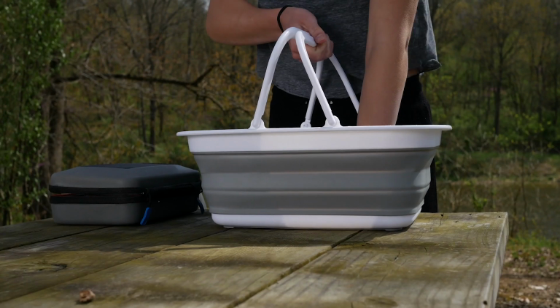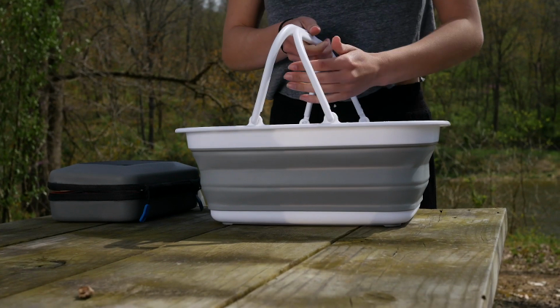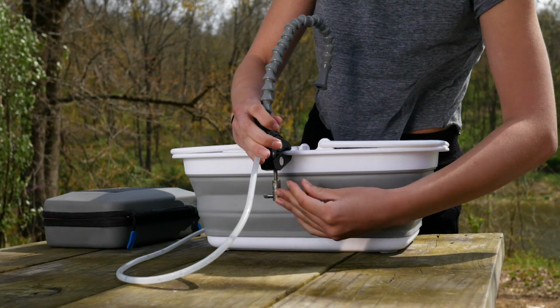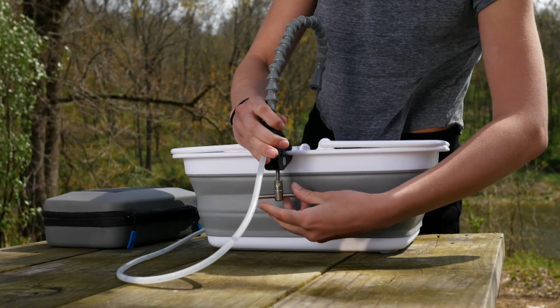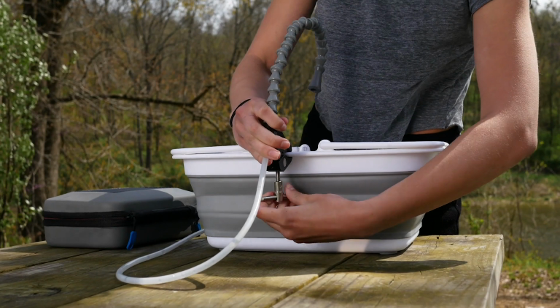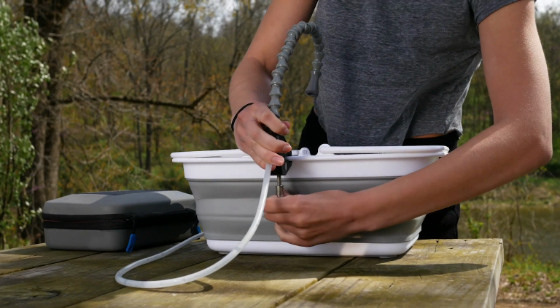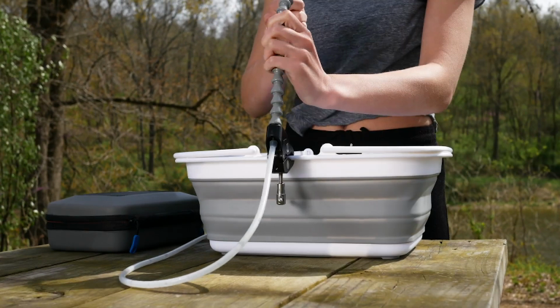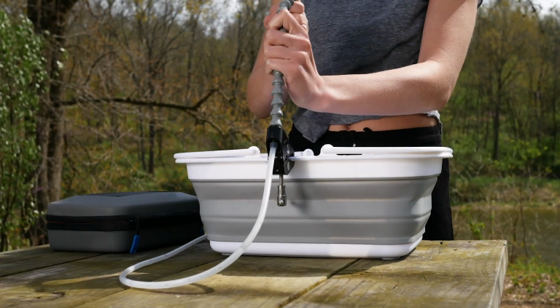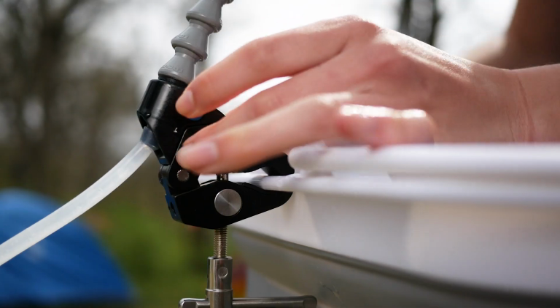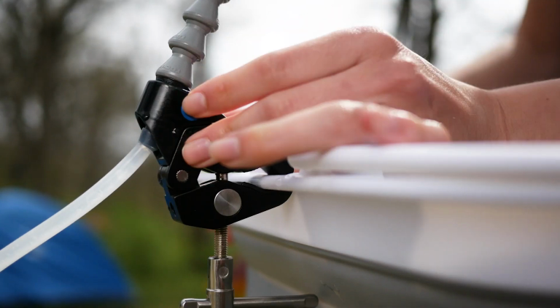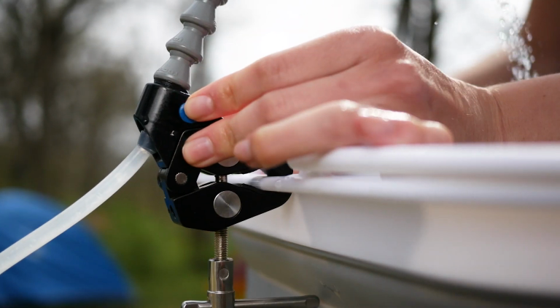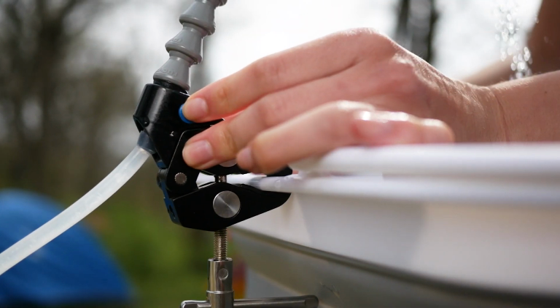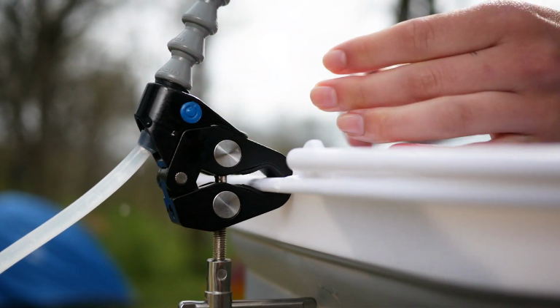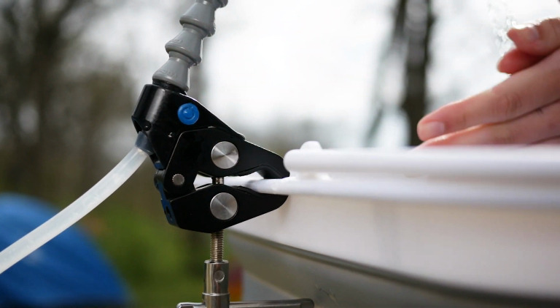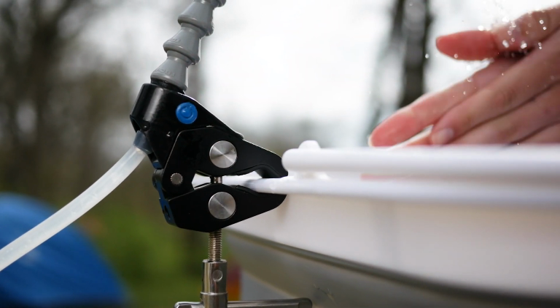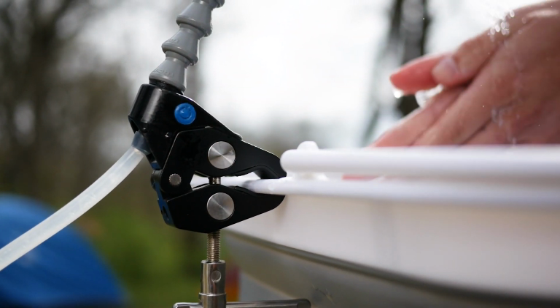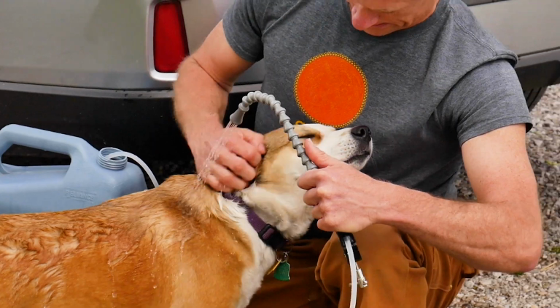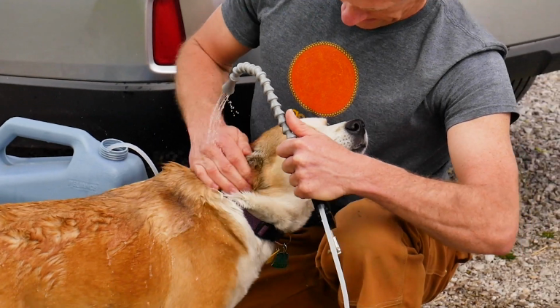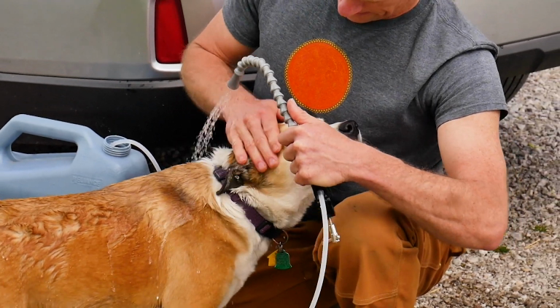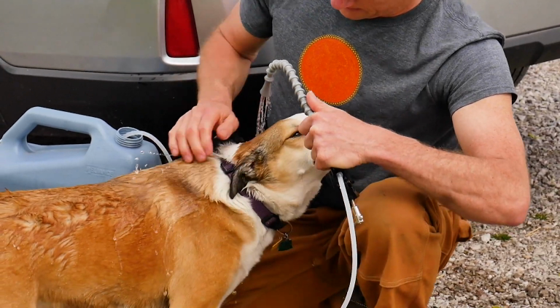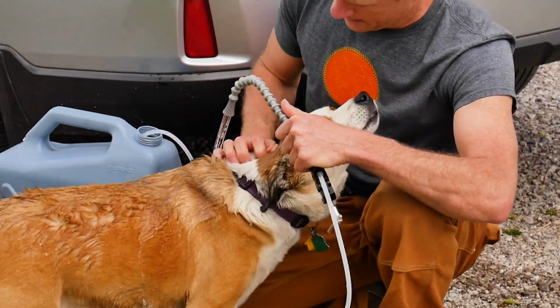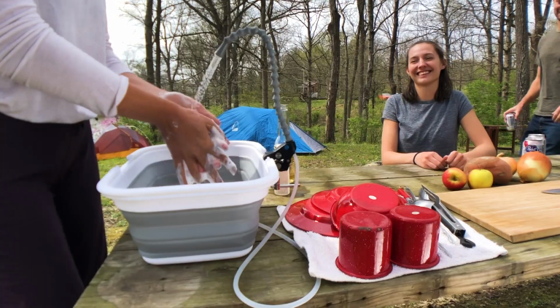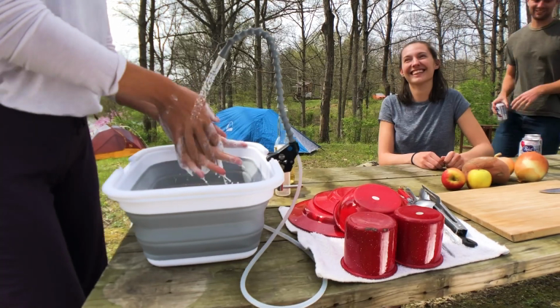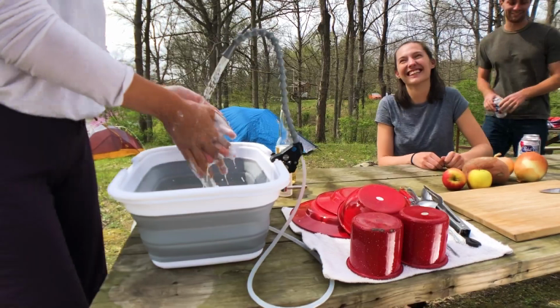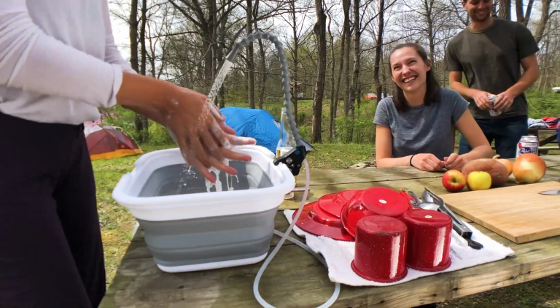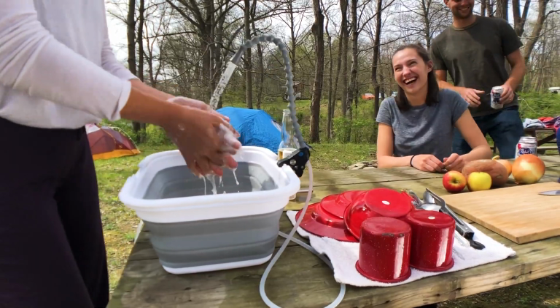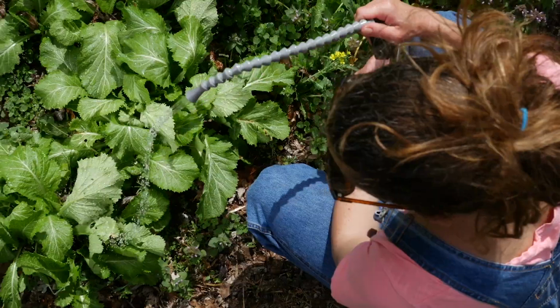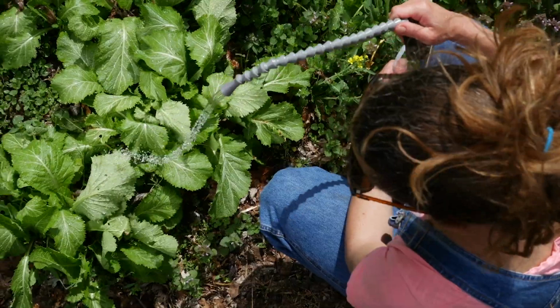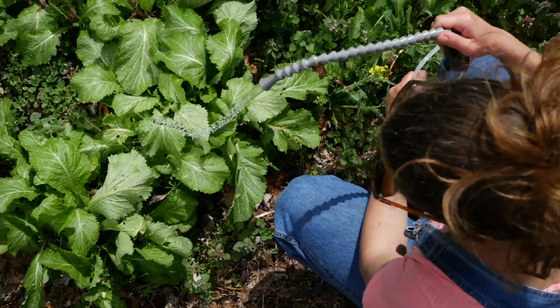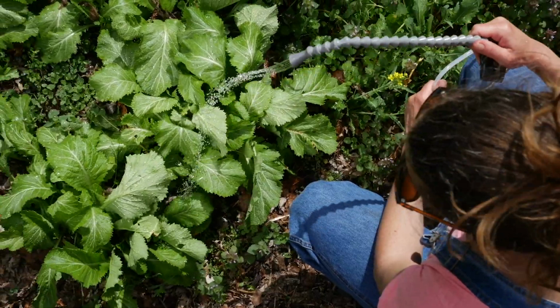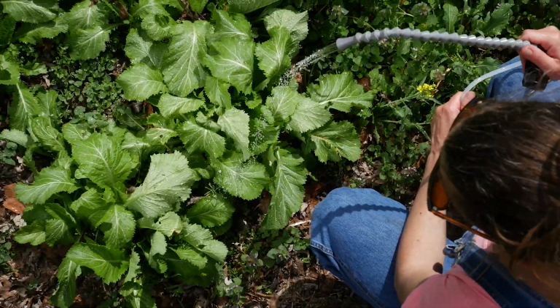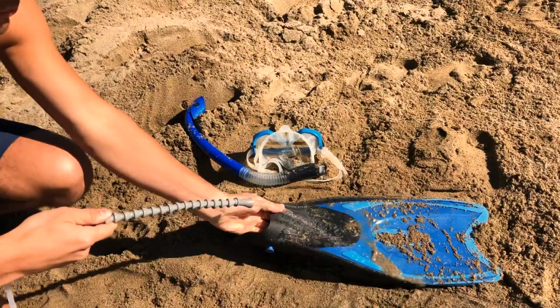Set up takes less than a minute, and with the flip of a switch, you have fresh water for the dog, washing dirty hands and dishes, rinsing veggies — you name it.